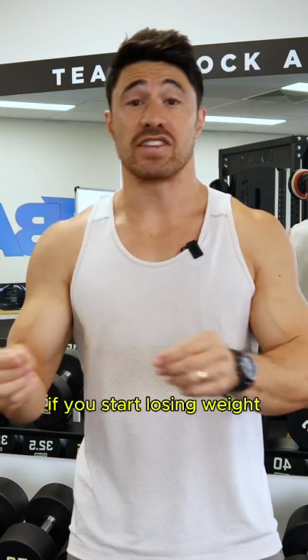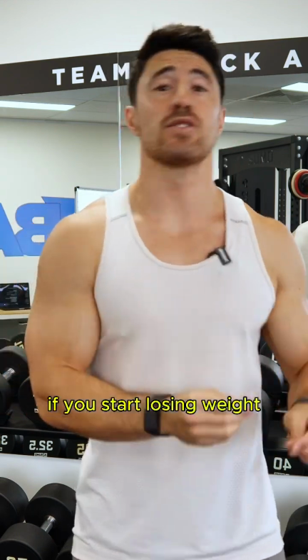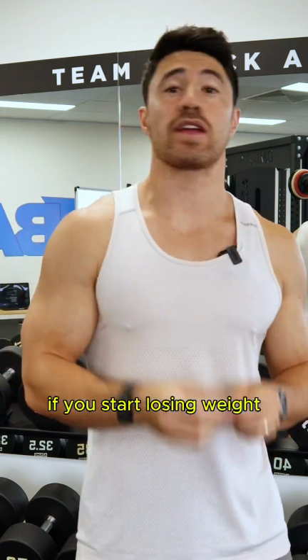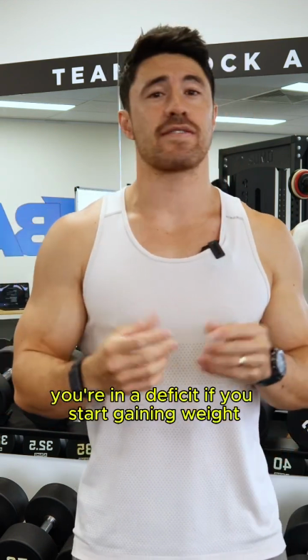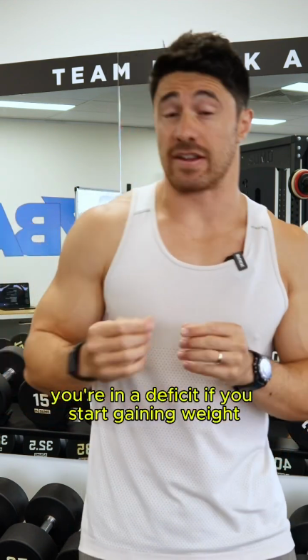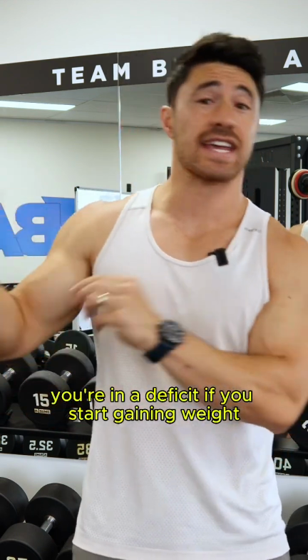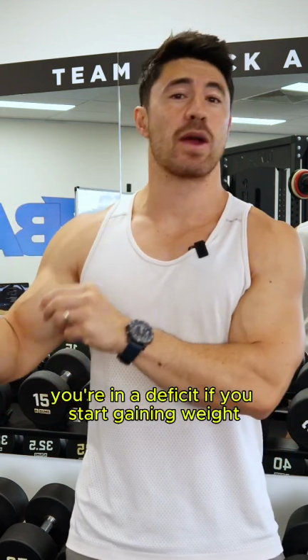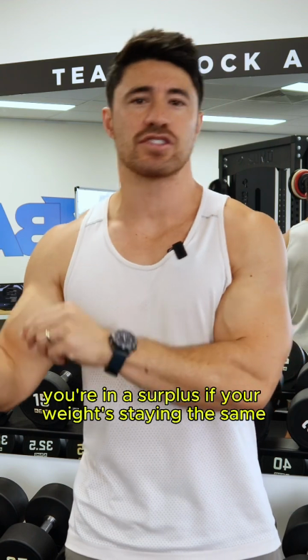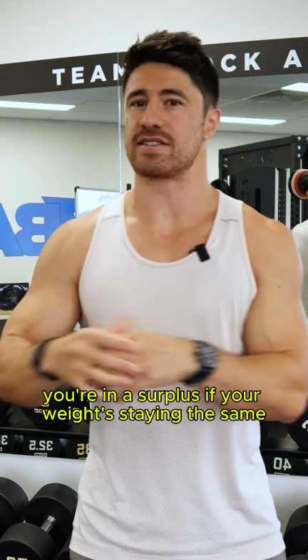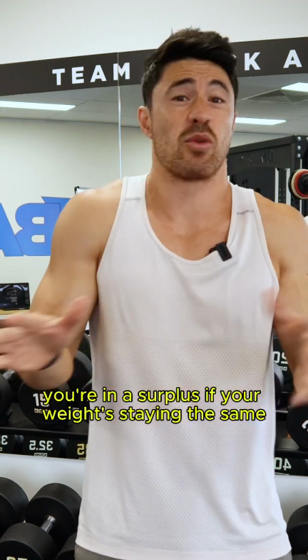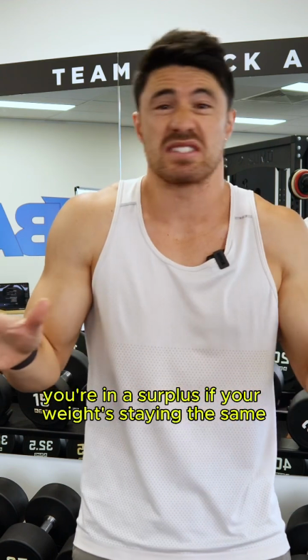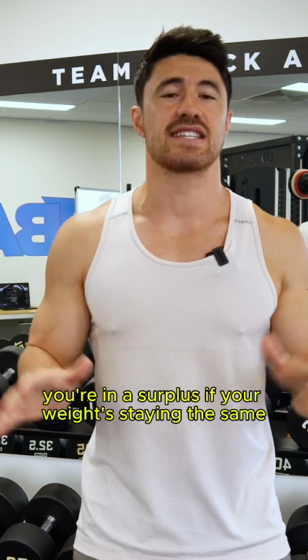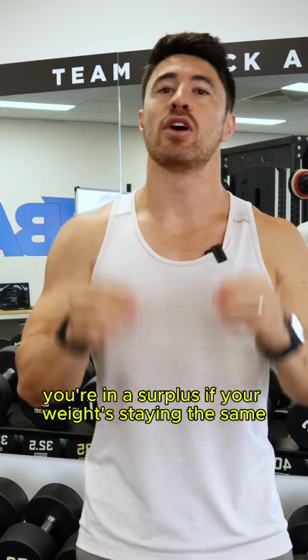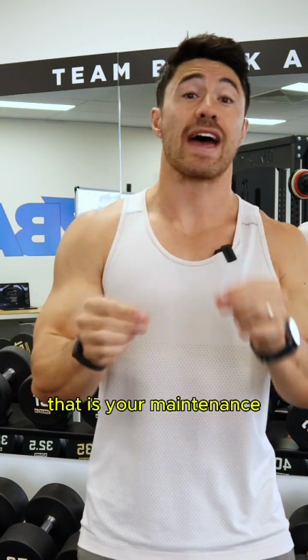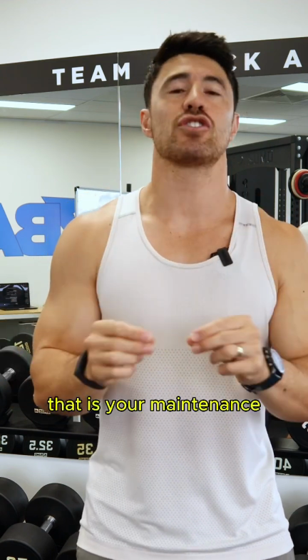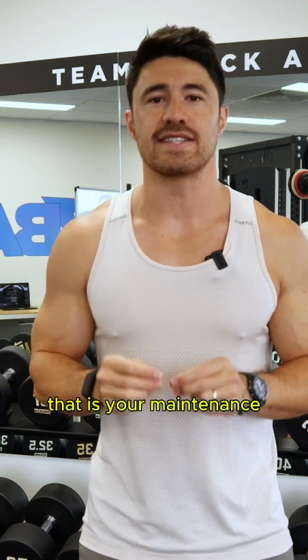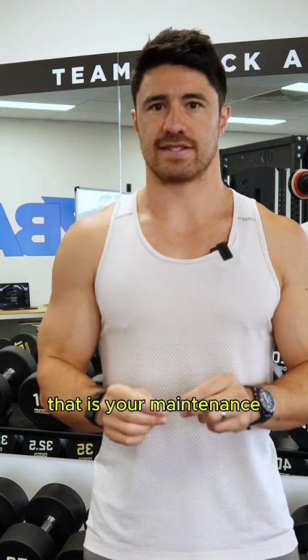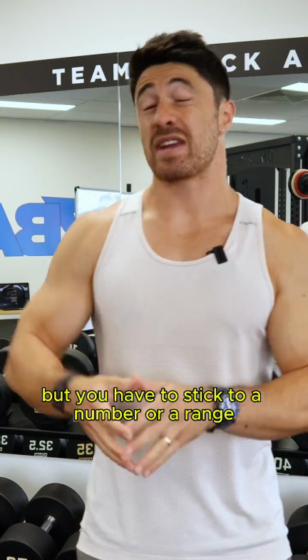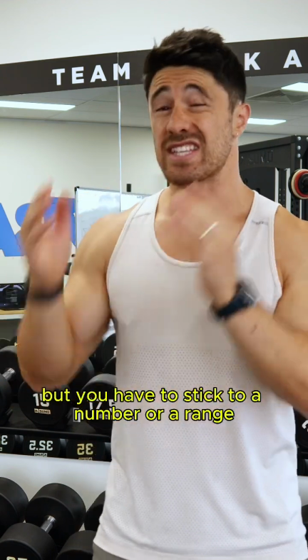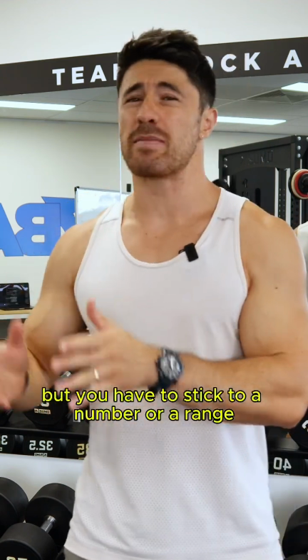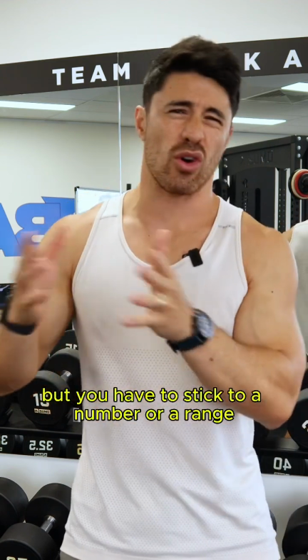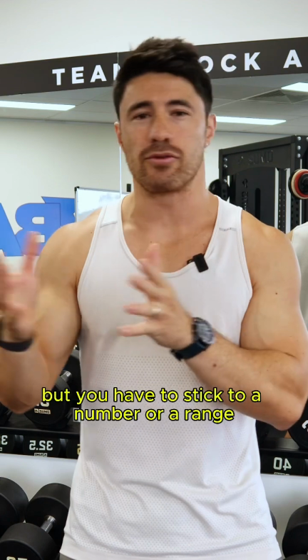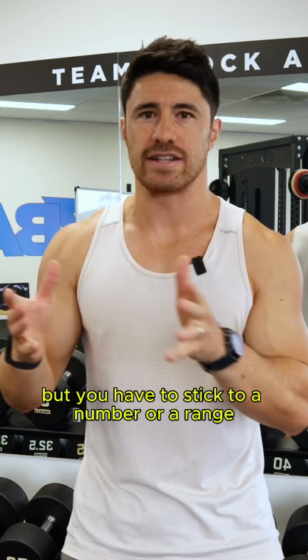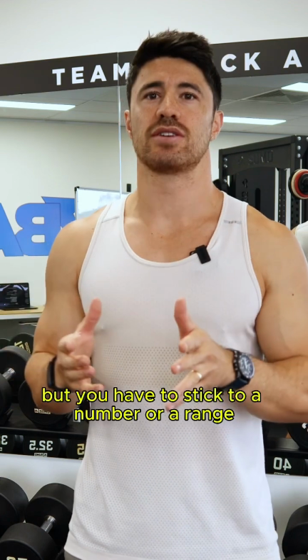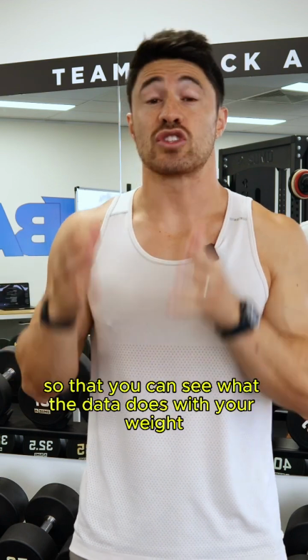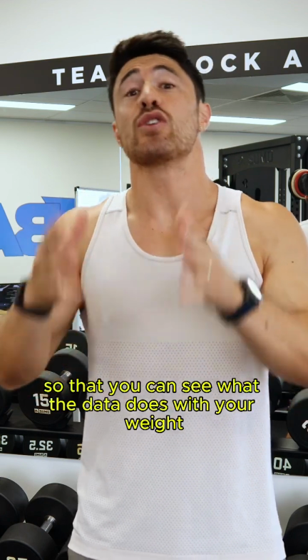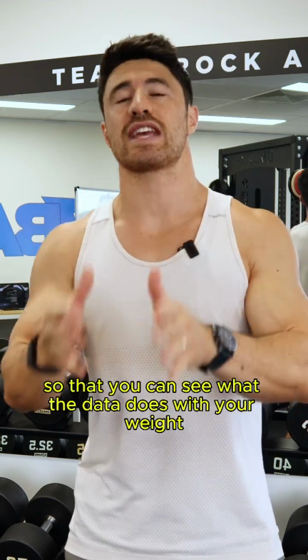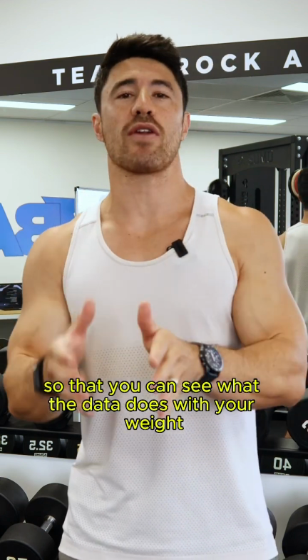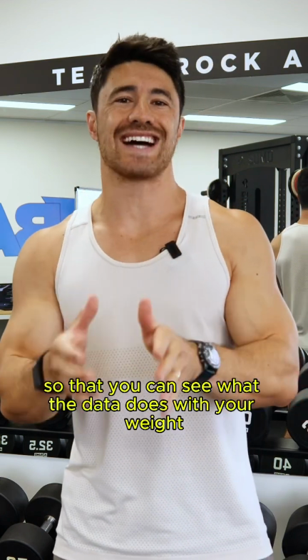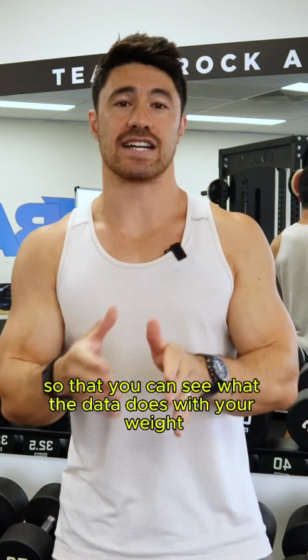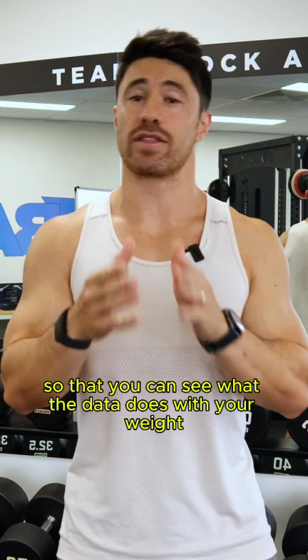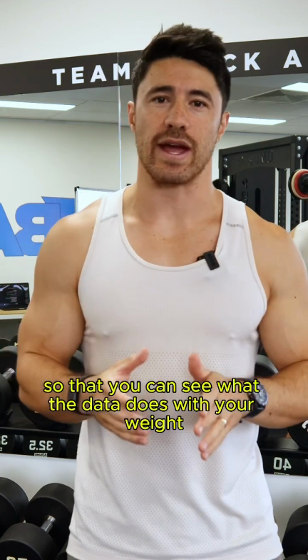If you start losing weight, you're in a deficit. If you start gaining weight, you're in a surplus. If your weight's staying the same, that is your maintenance. But you have to stick to a number or a range so that you can see what the data does with your weight.